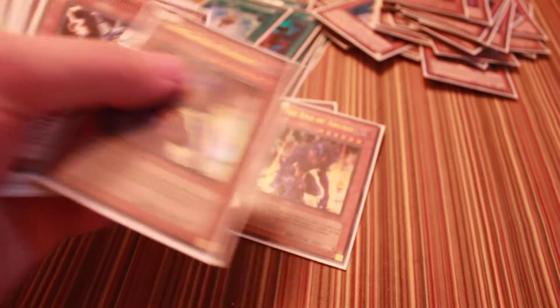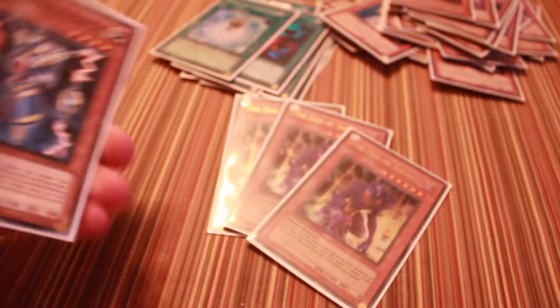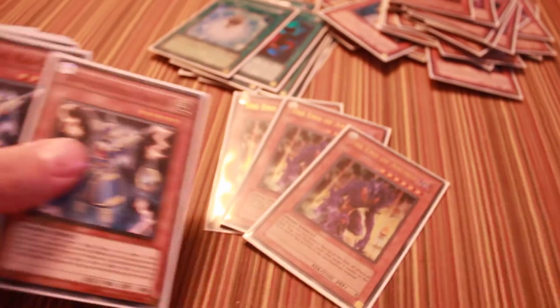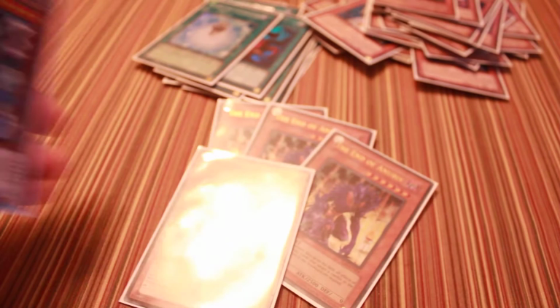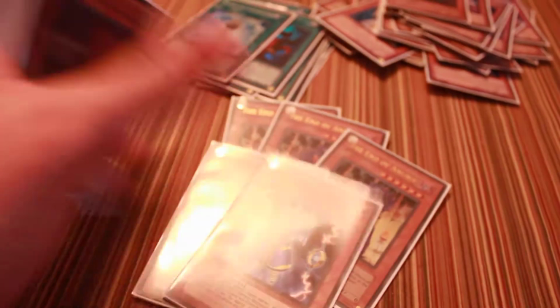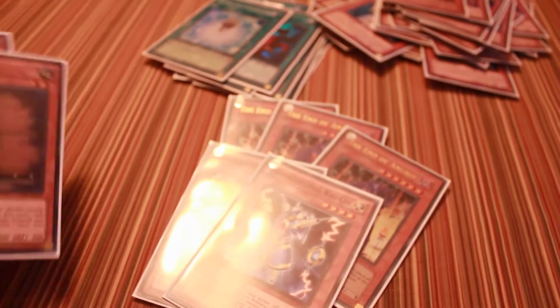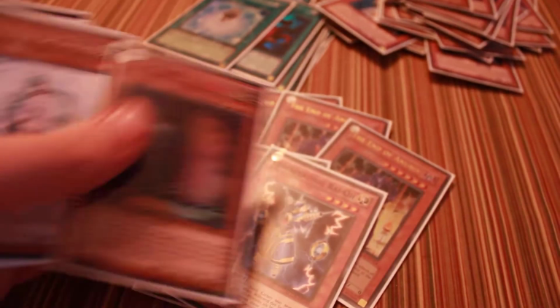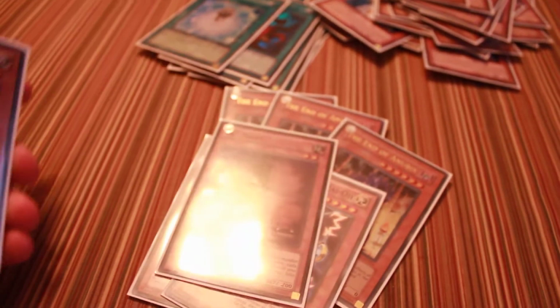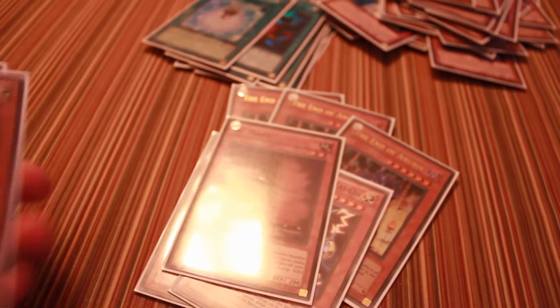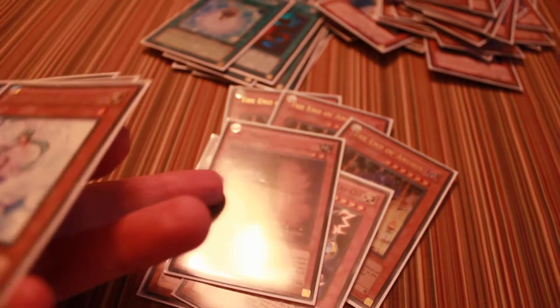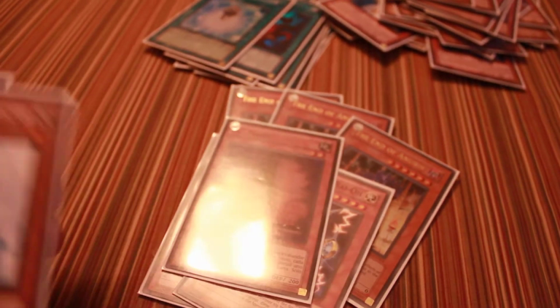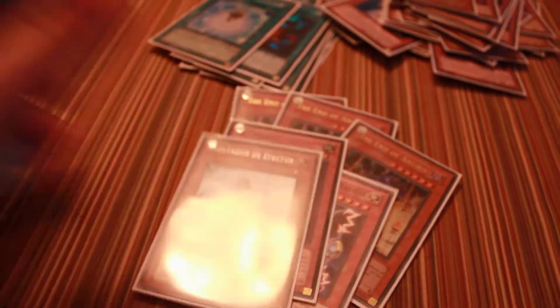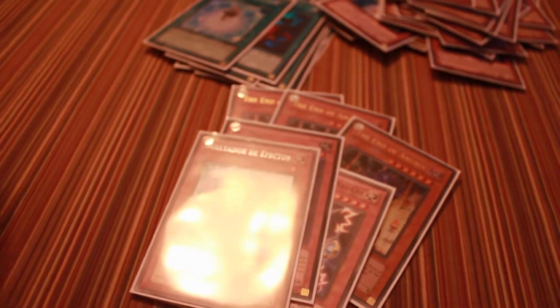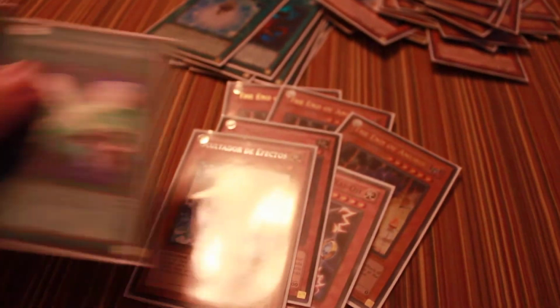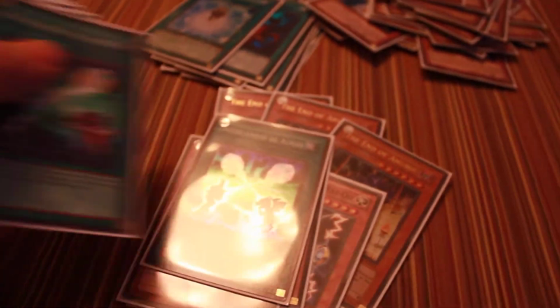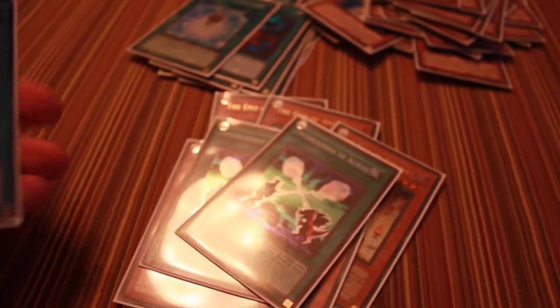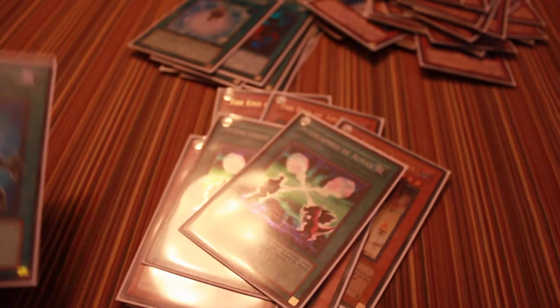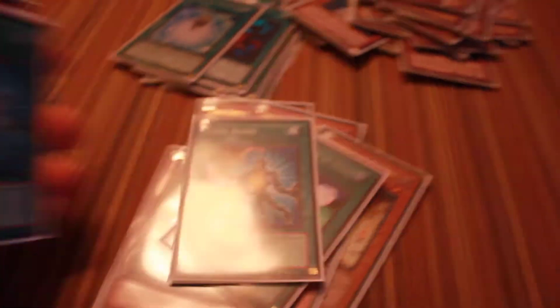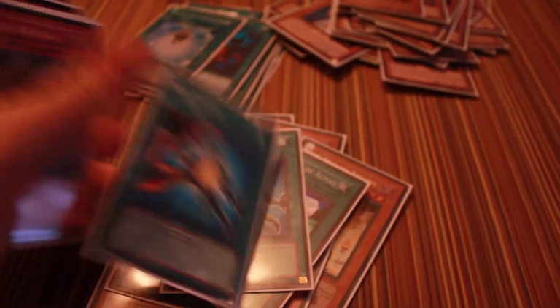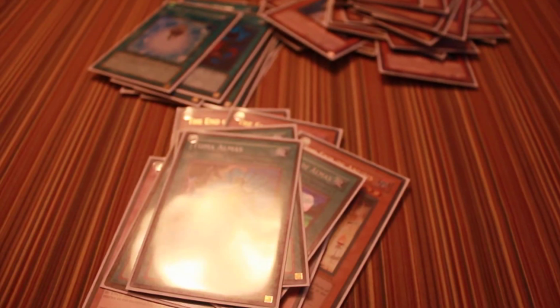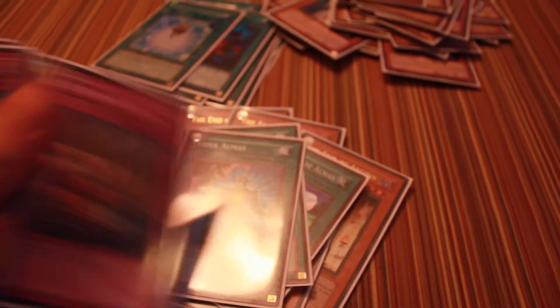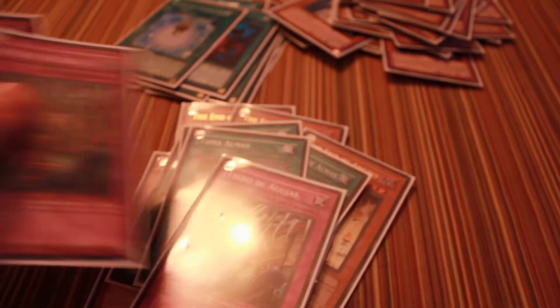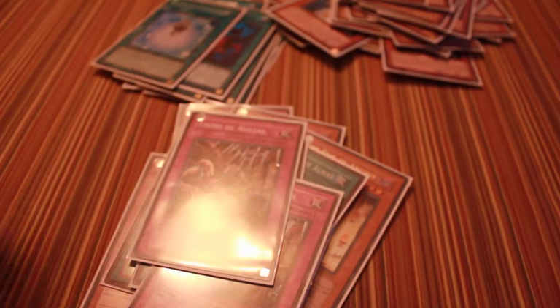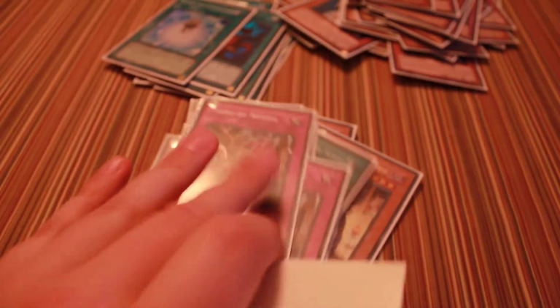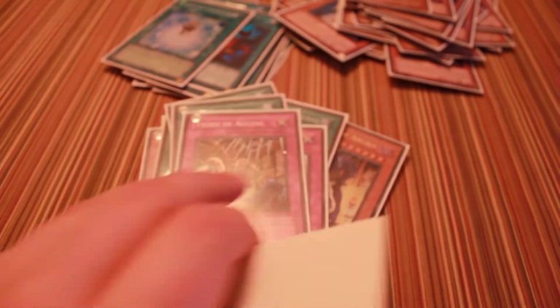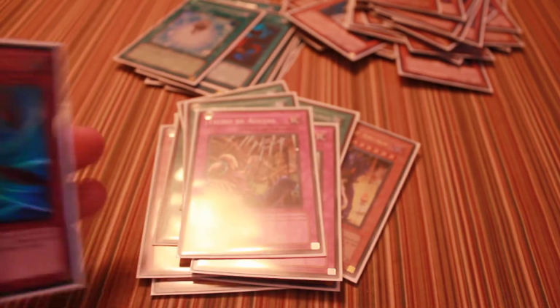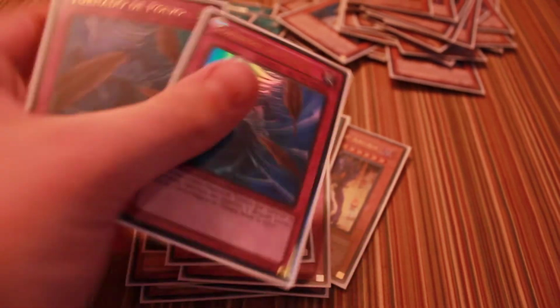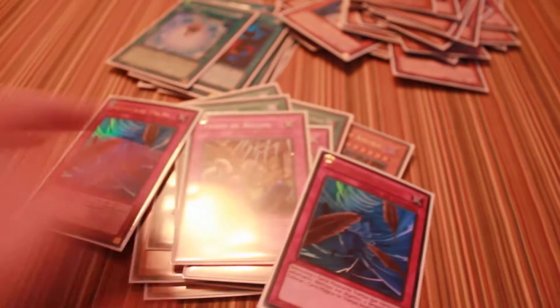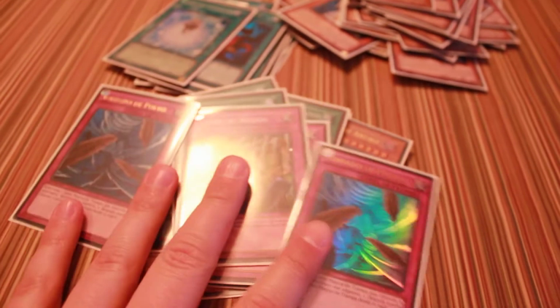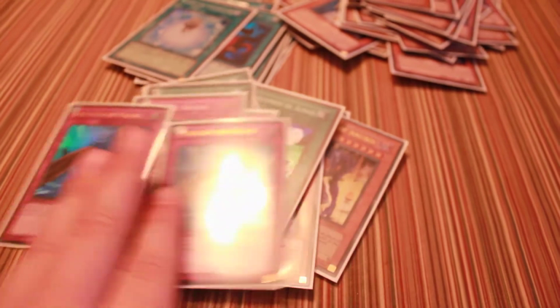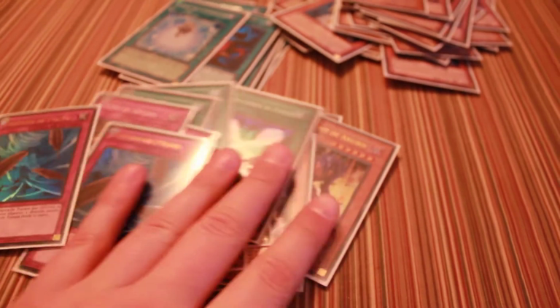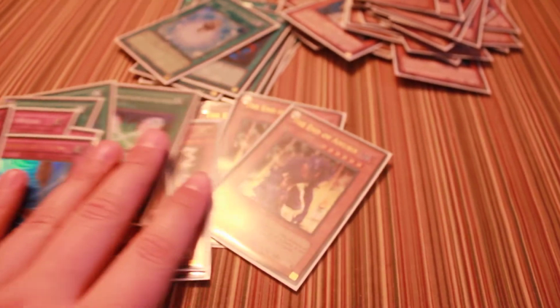Three End of Anubis, two Thunder King Rhyo, third Maxi, third Valor, two Soul Exchange, two Soul Taker, two Needle Sealing, and two Dust Tornado.